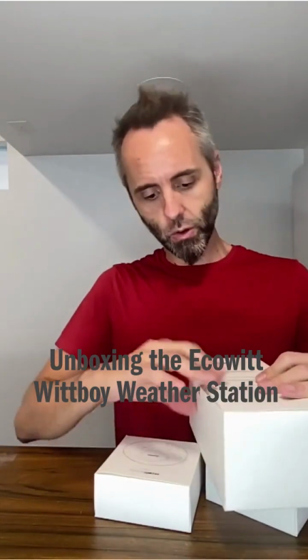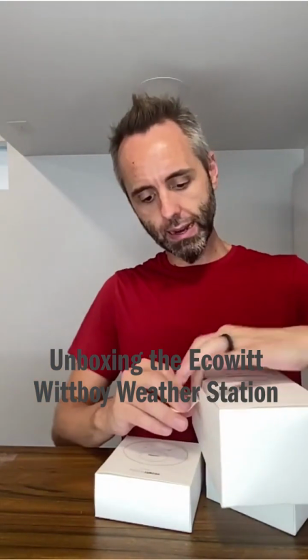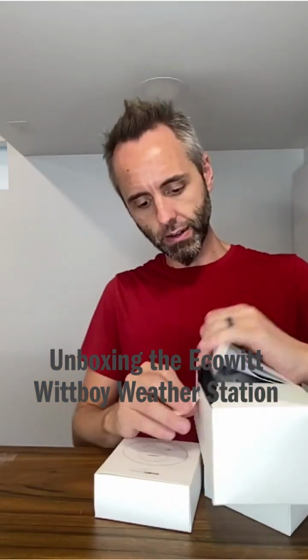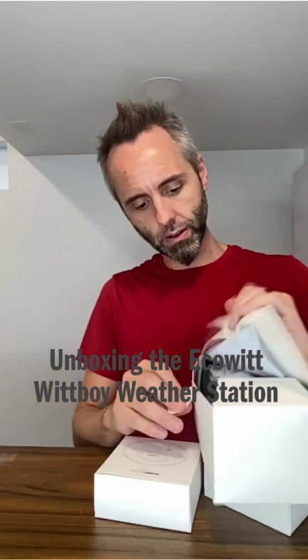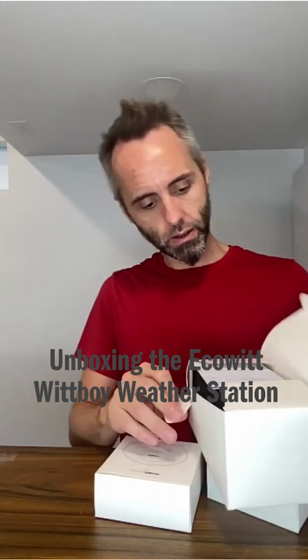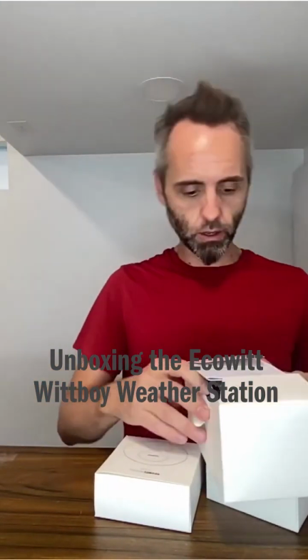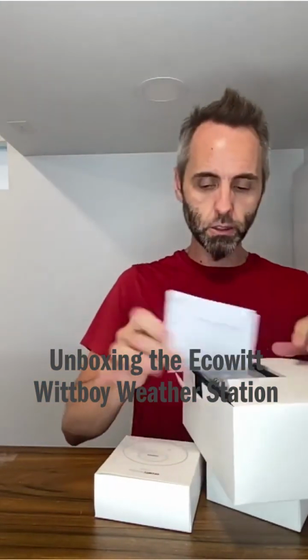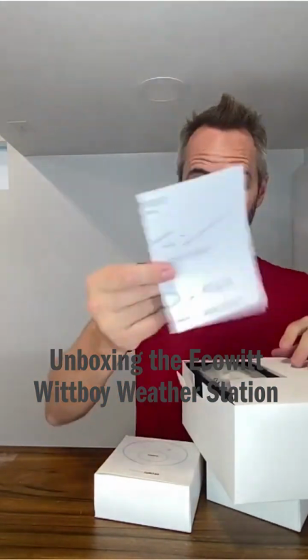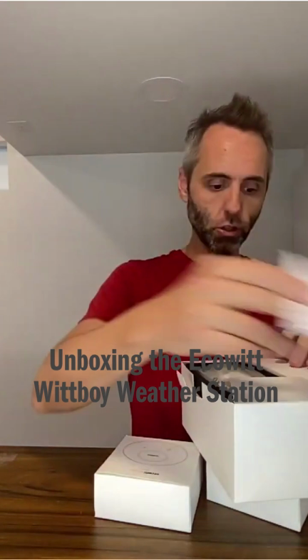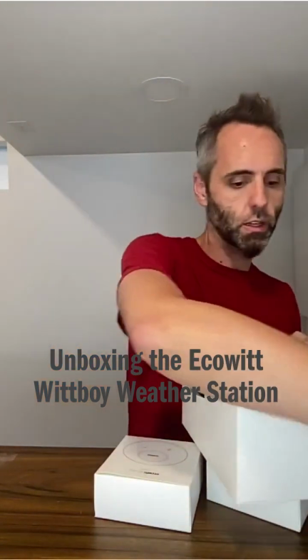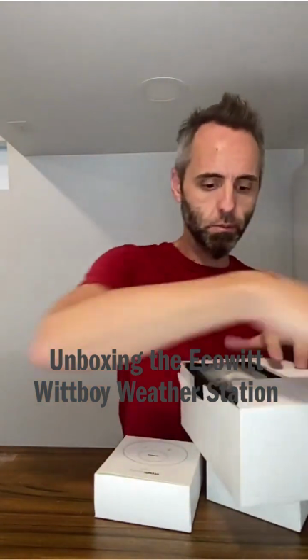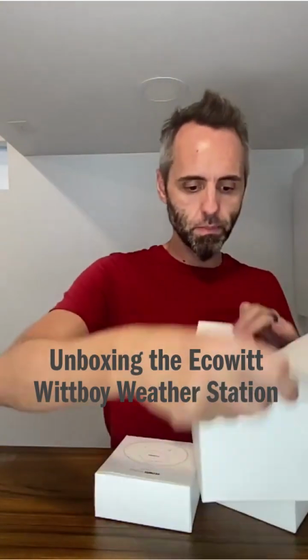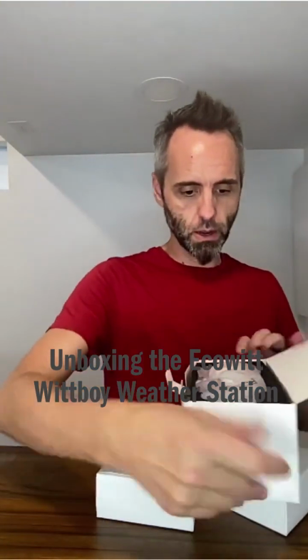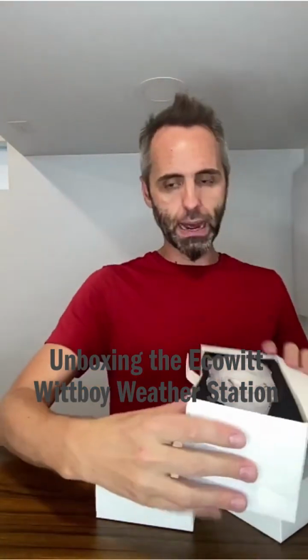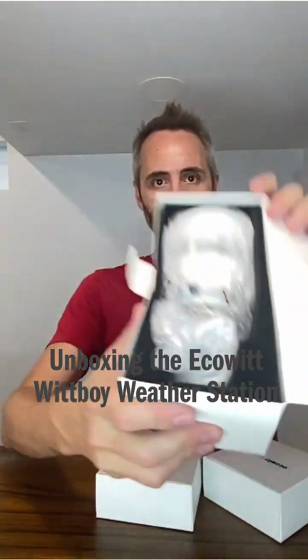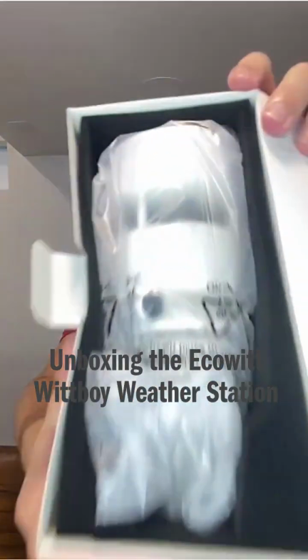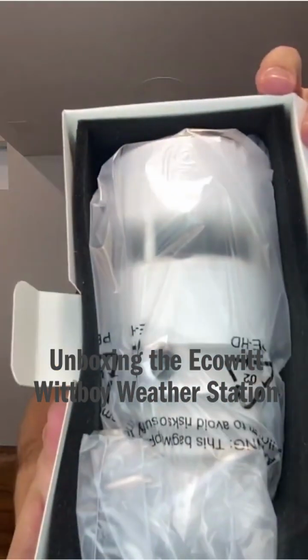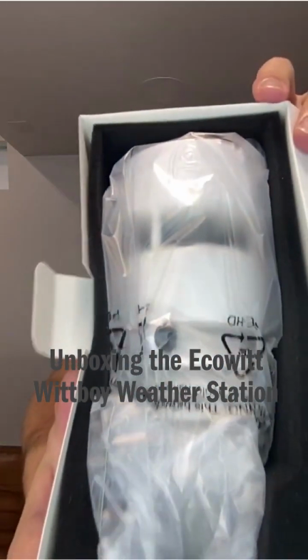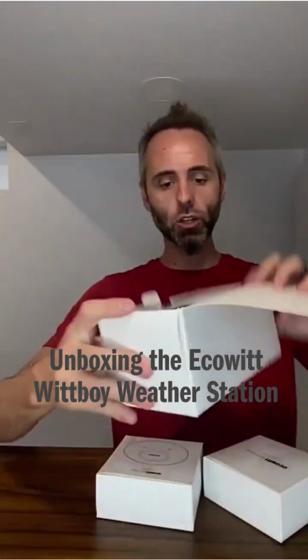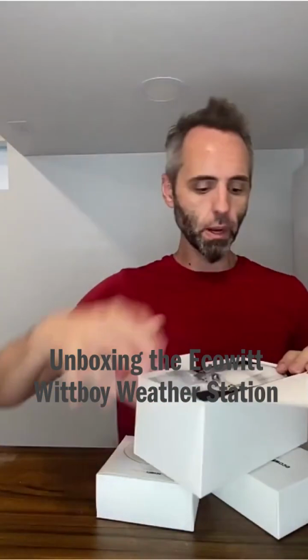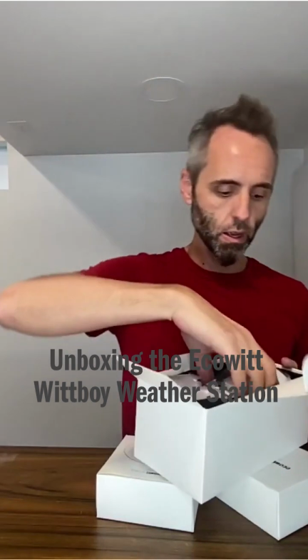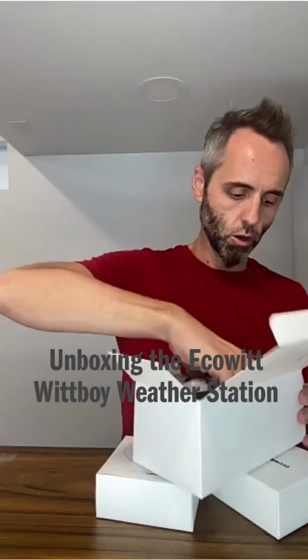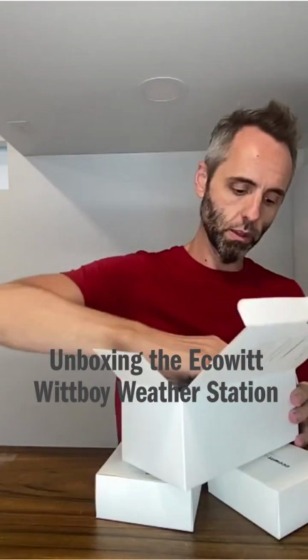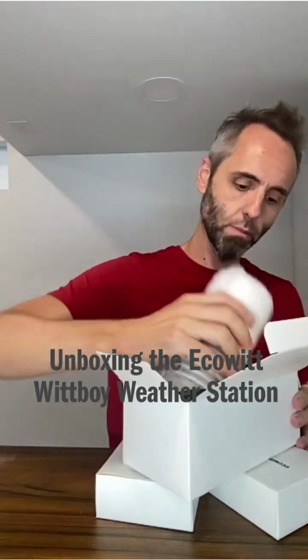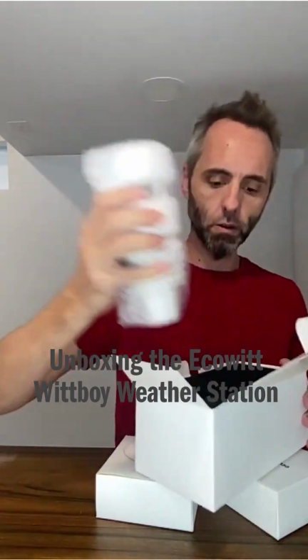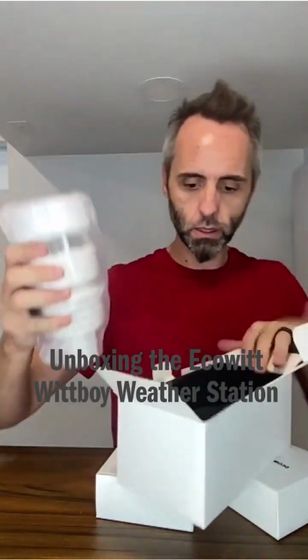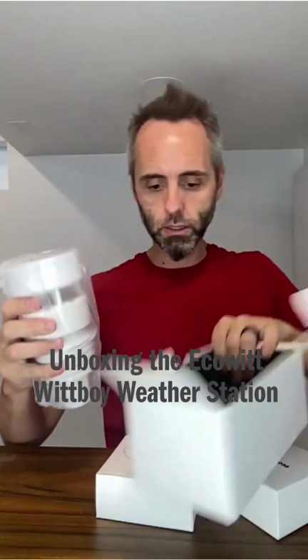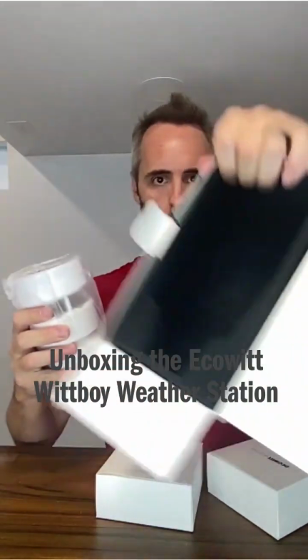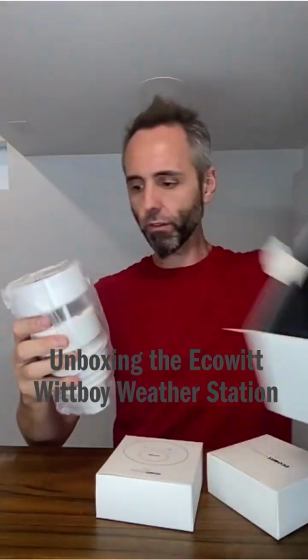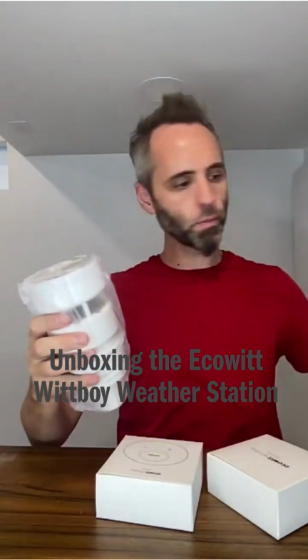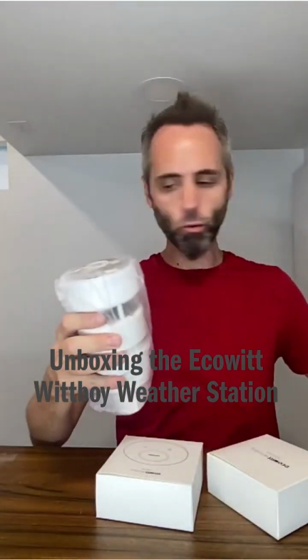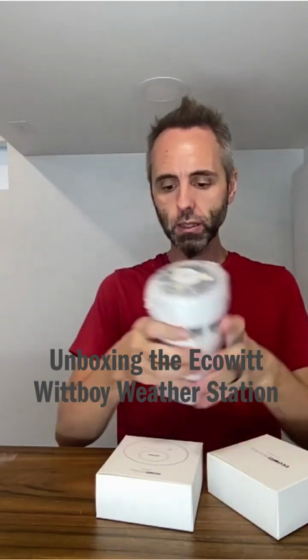What we got in here? We do have some instructions right there up top. Packaged nicely so that it doesn't get damaged in shipping. Opening this up — this is just a styrofoam, a foam piece in there.